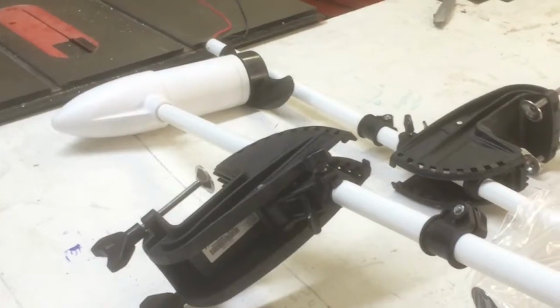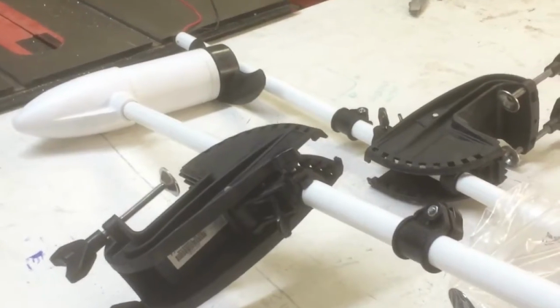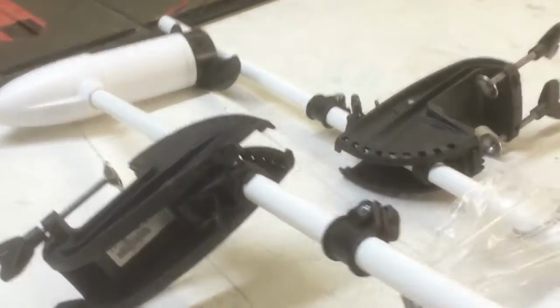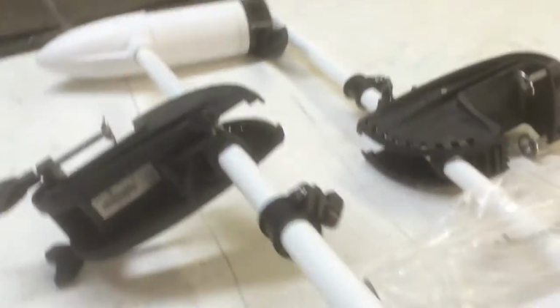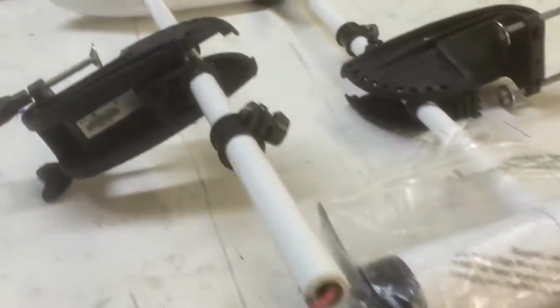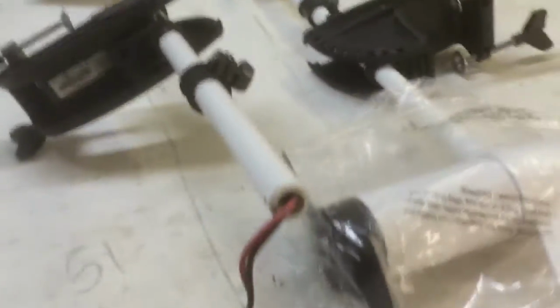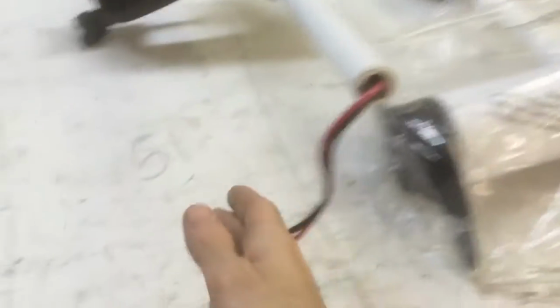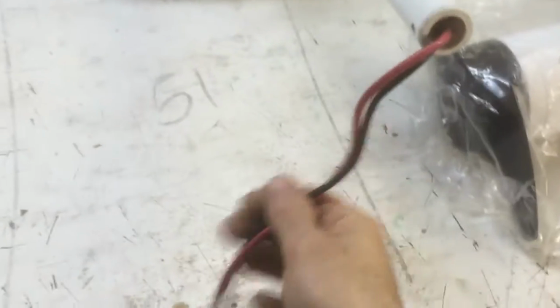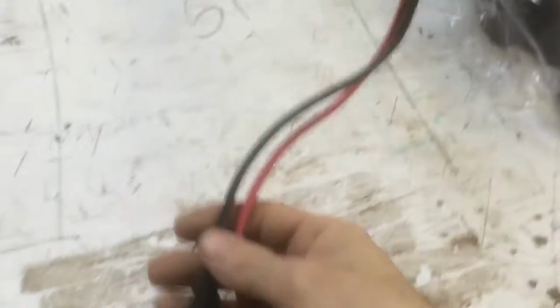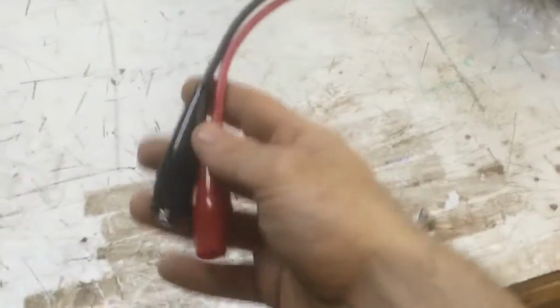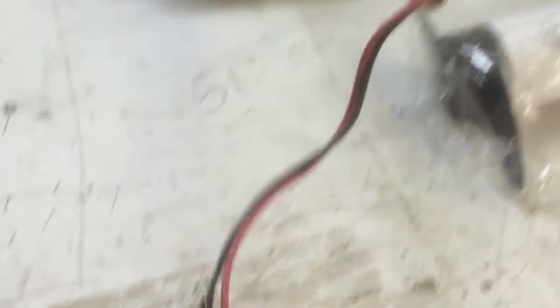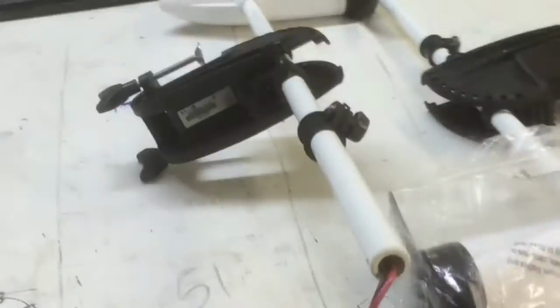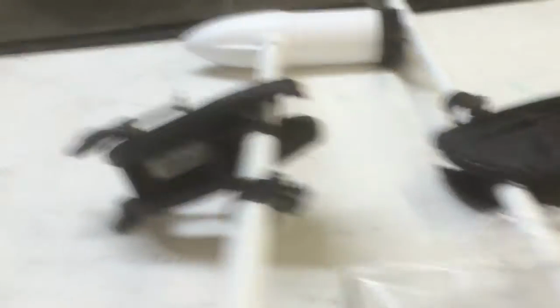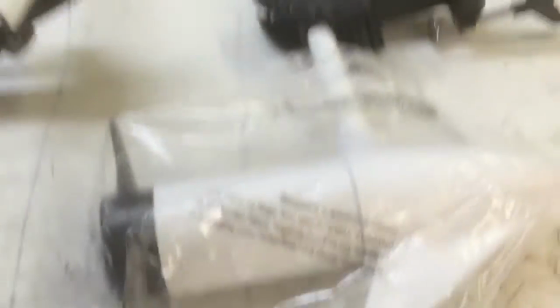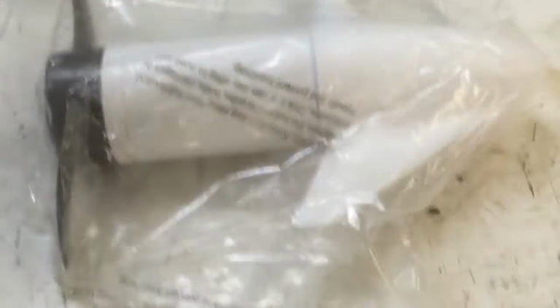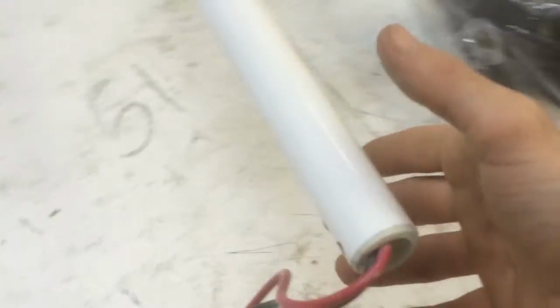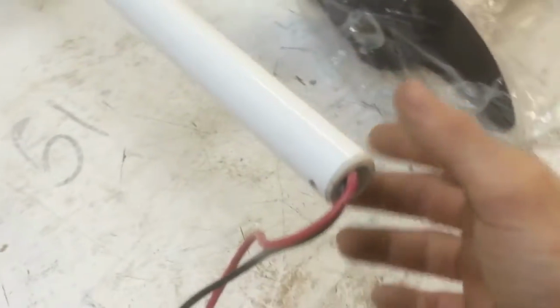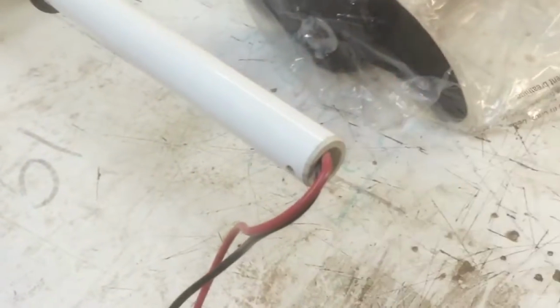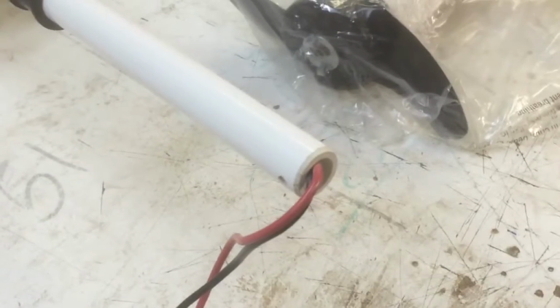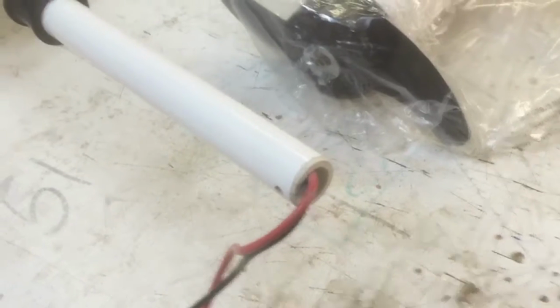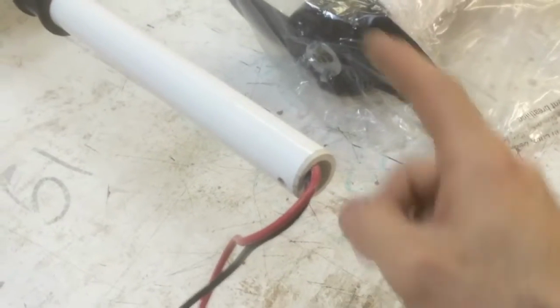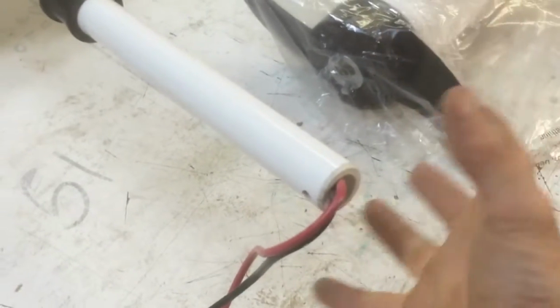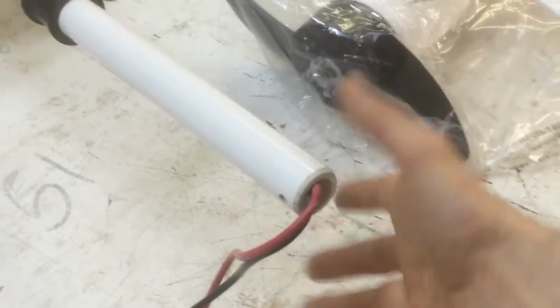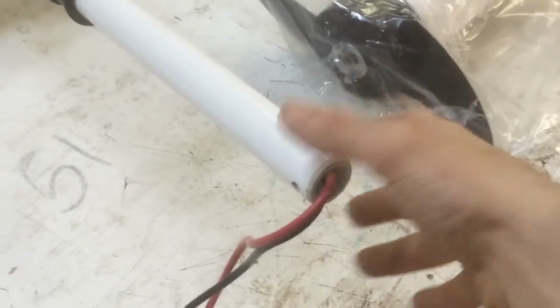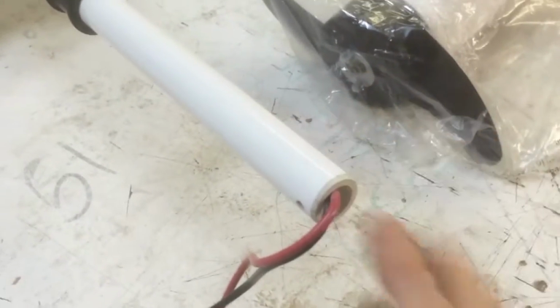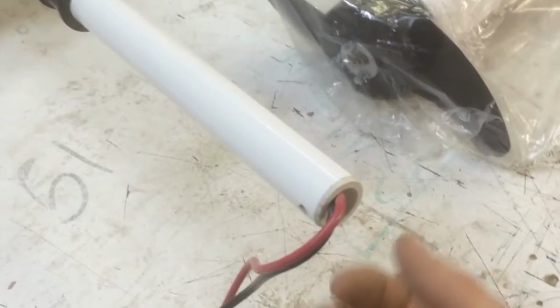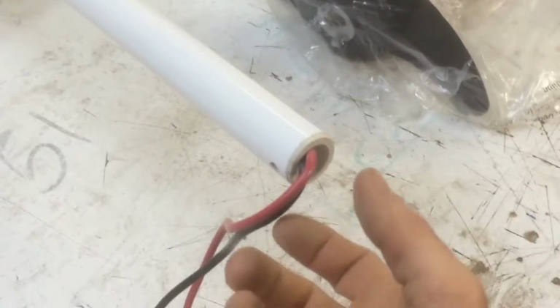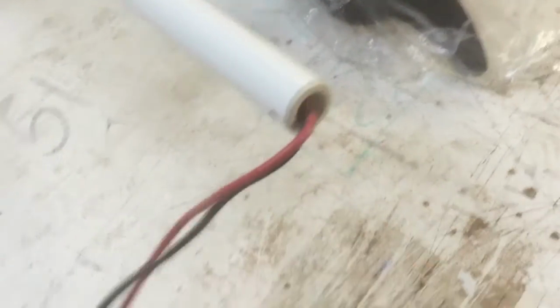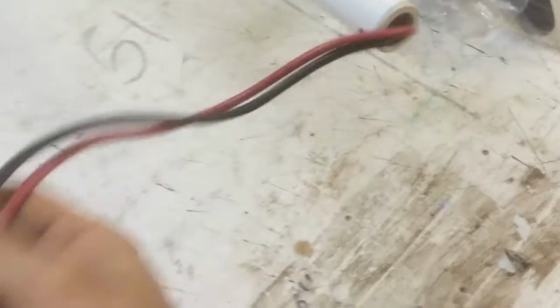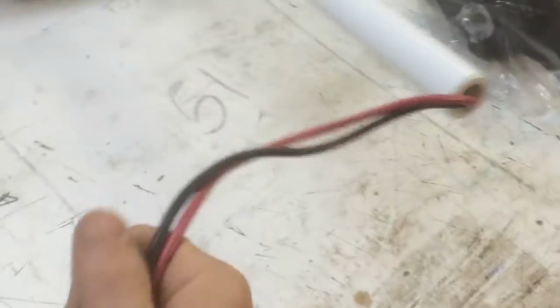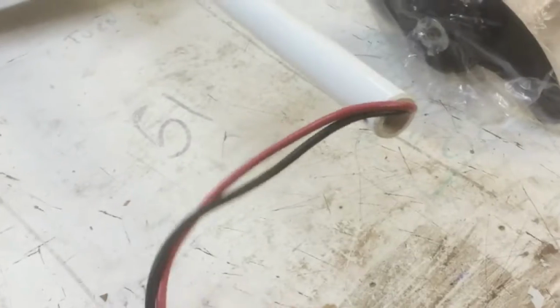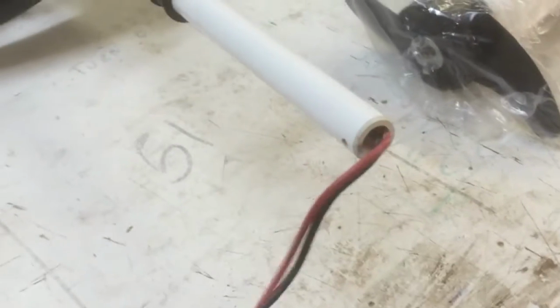Here are the two thrusters now that just have the two cables going to the motor. What we're going to do is make a nice box with a connector that we can connect to our motor controller.